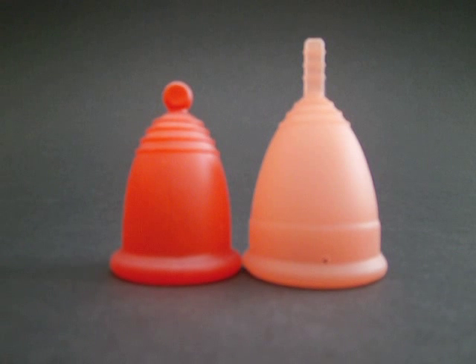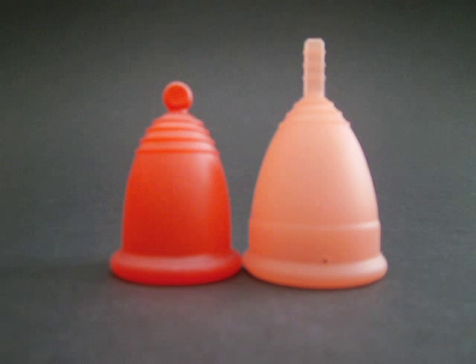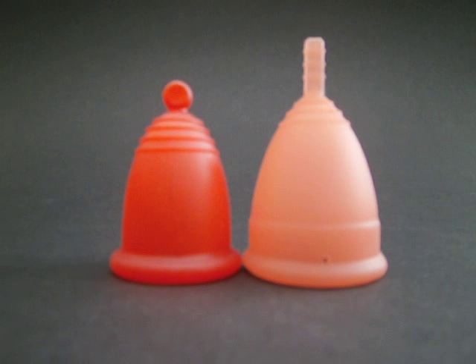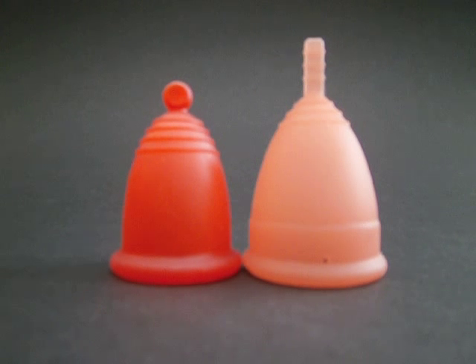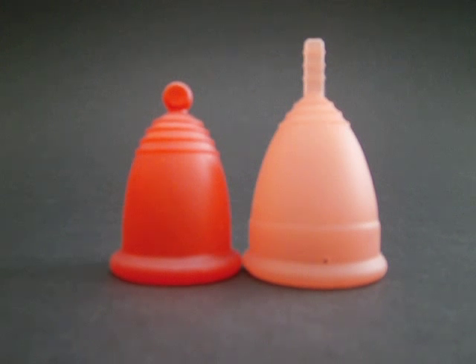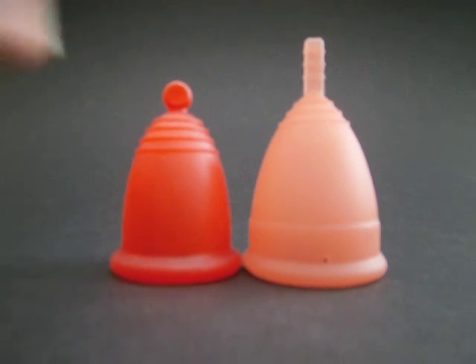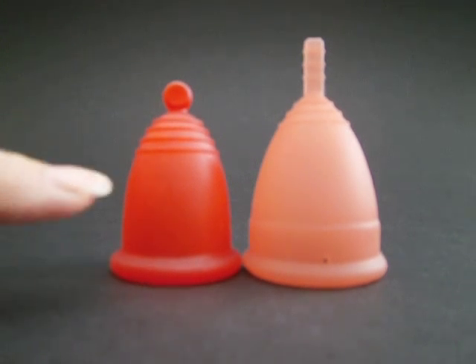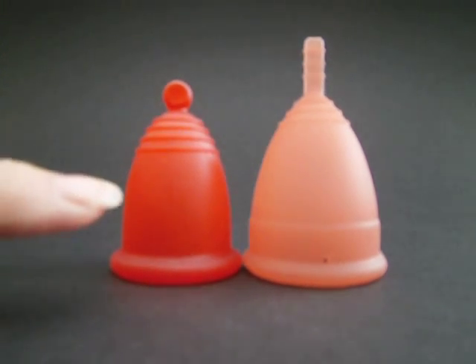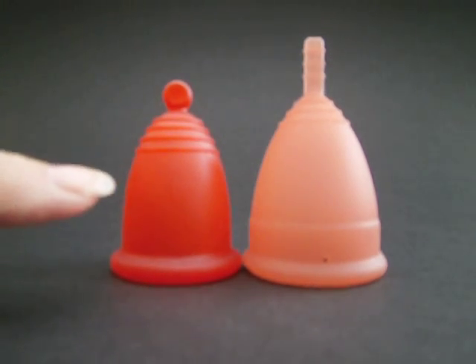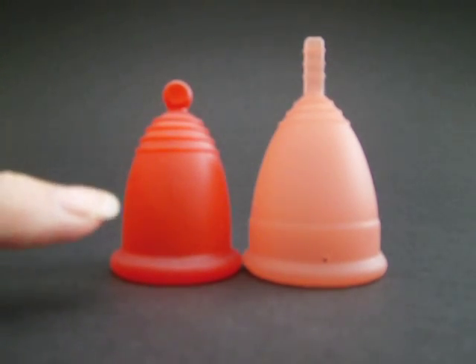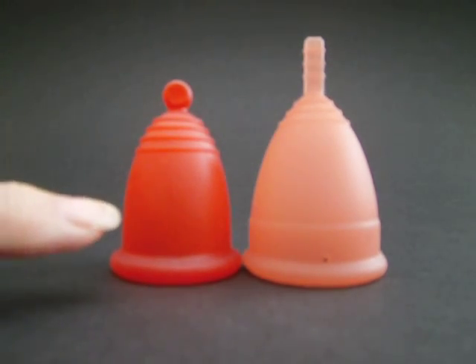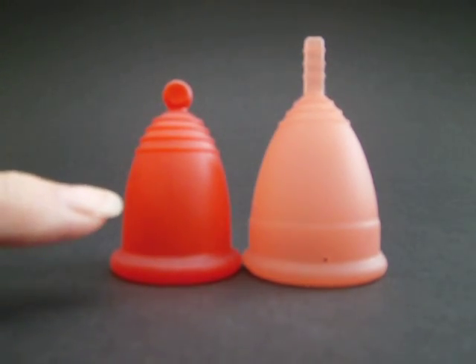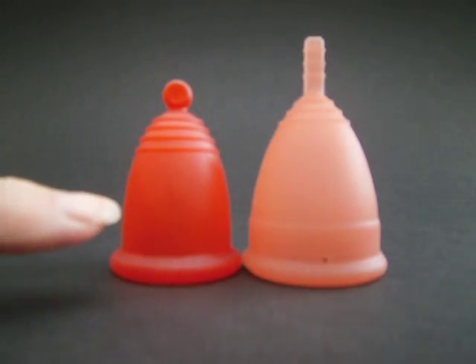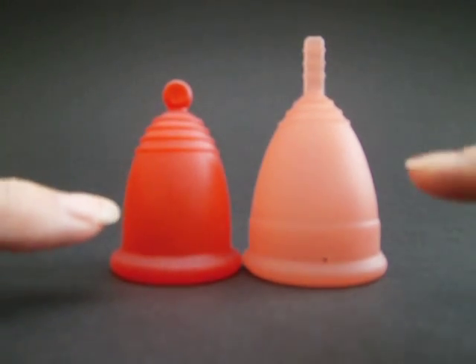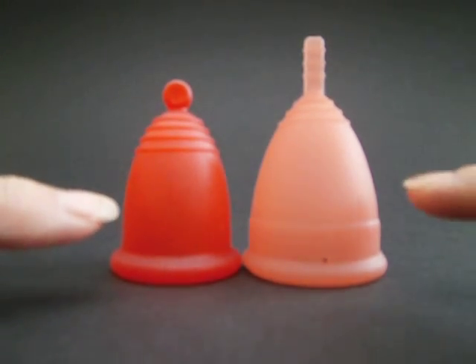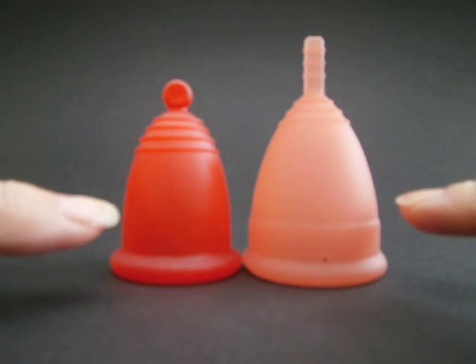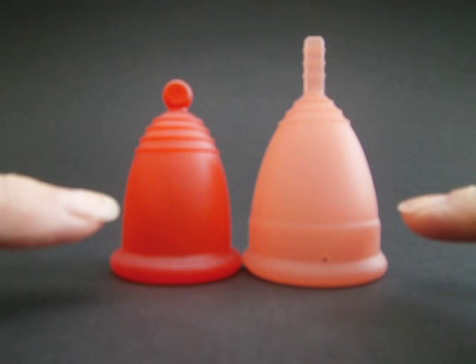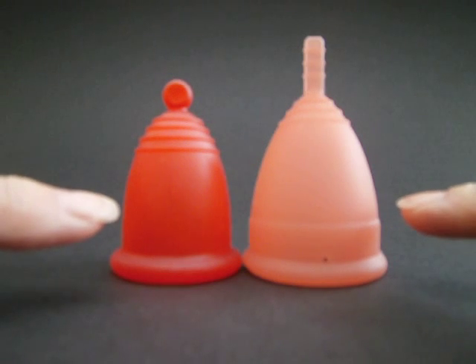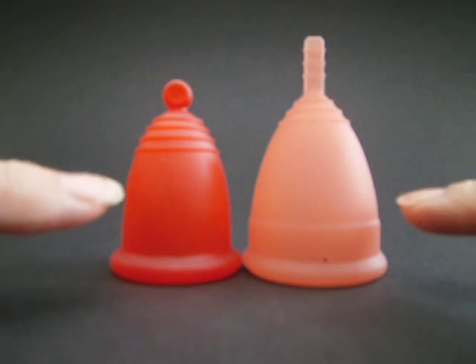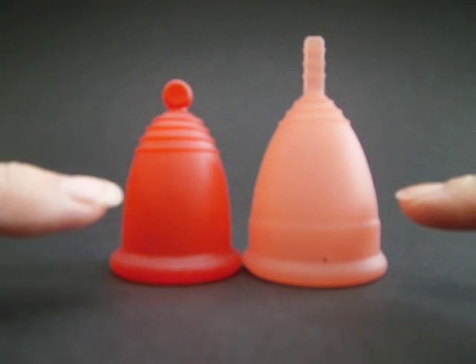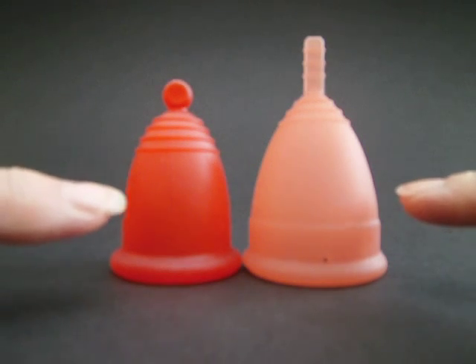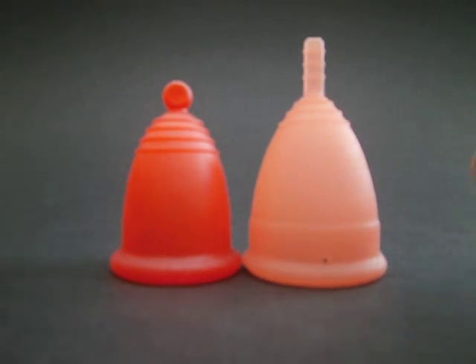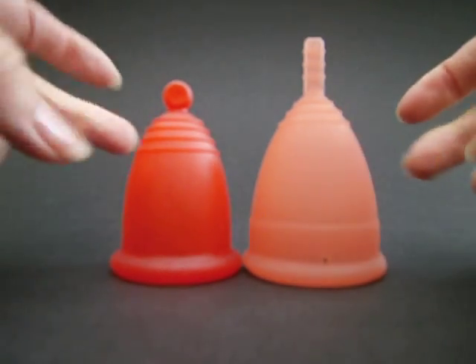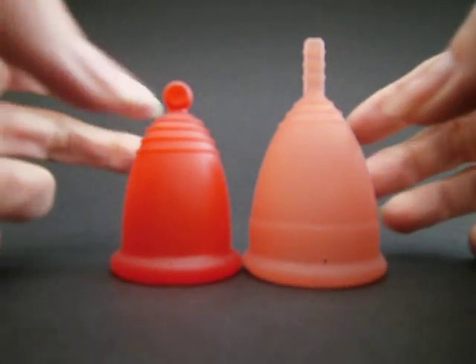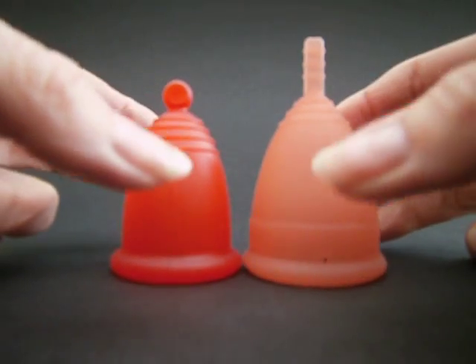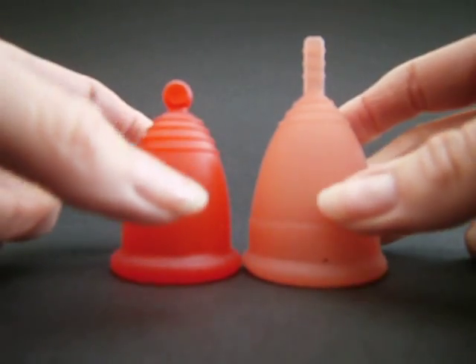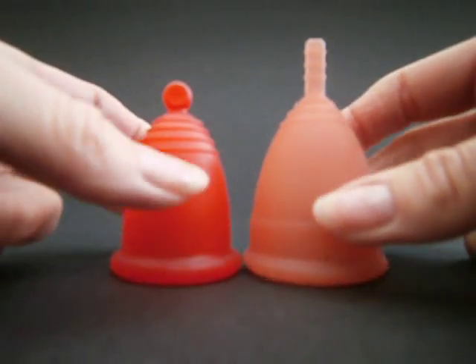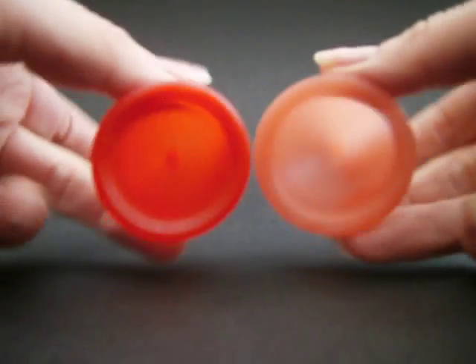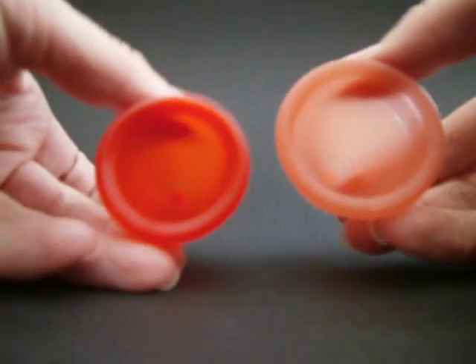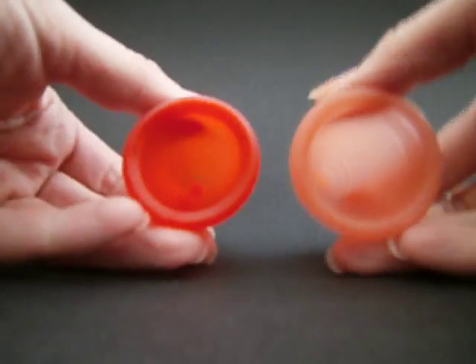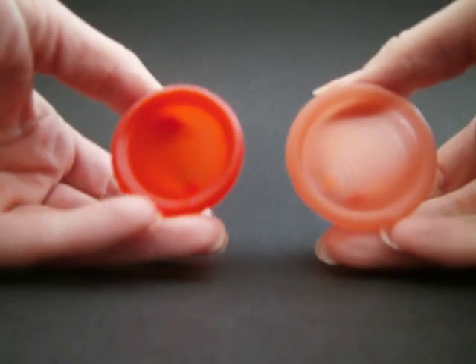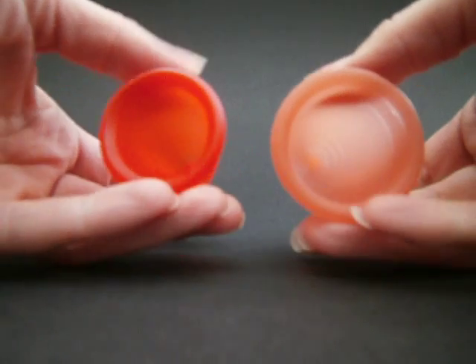It compares the stiffness of the Medium Meluna Classic and the Large Lunette — this is the Coral Ane colour. This just compares the stiffness of the two cups.